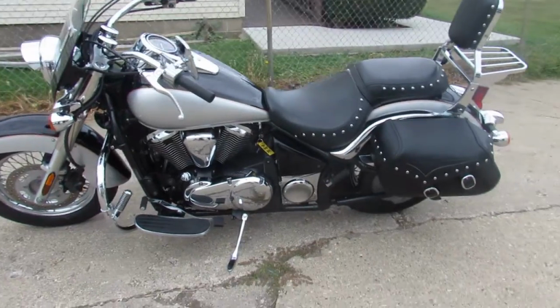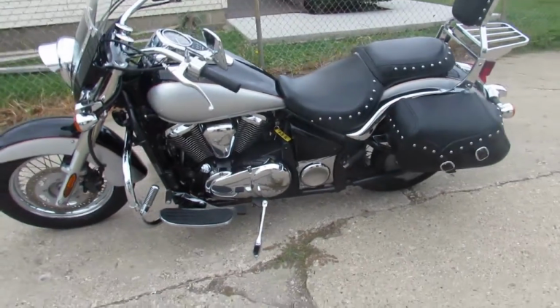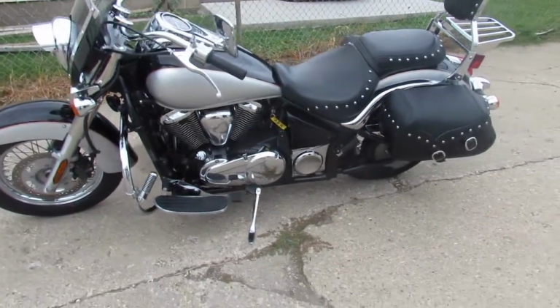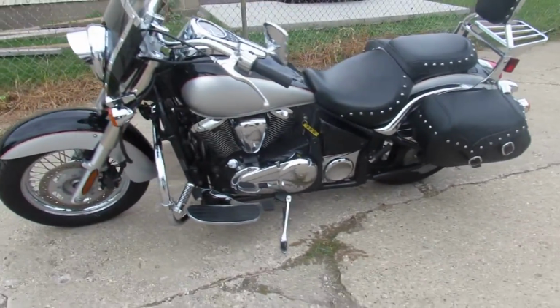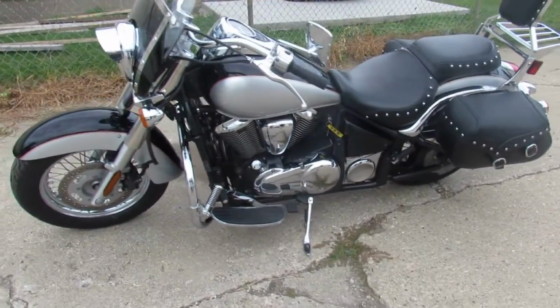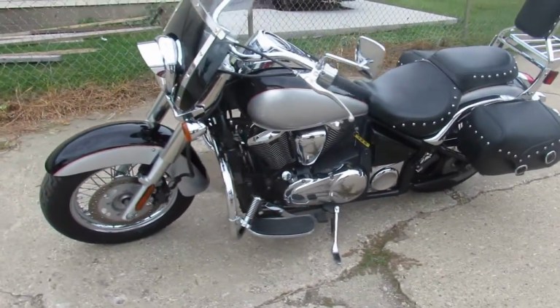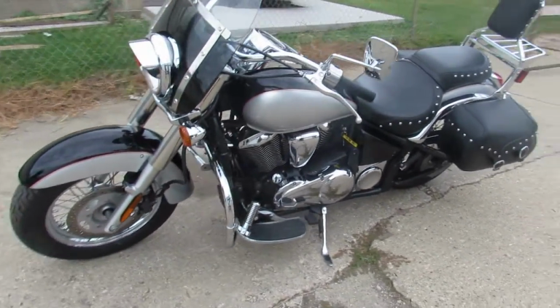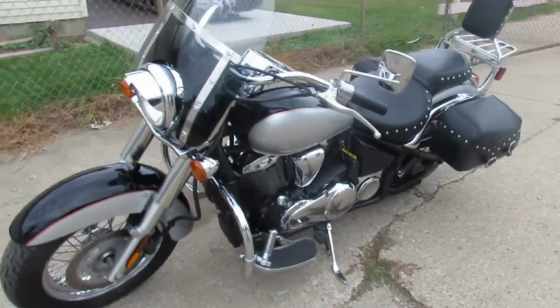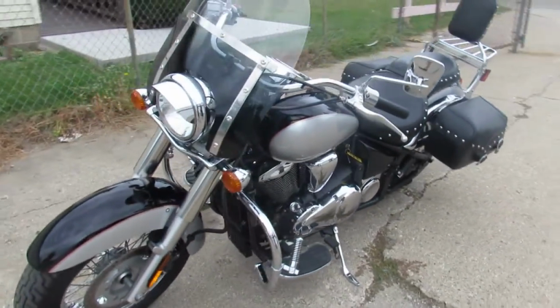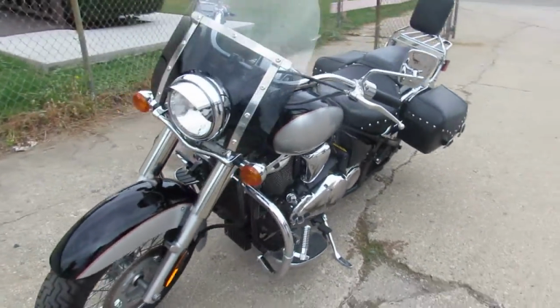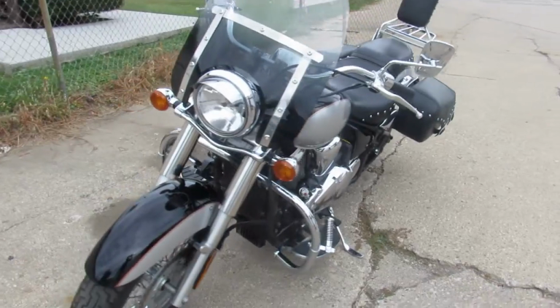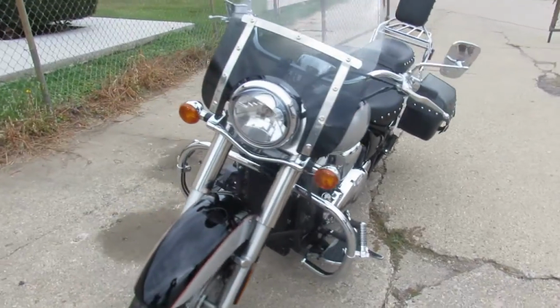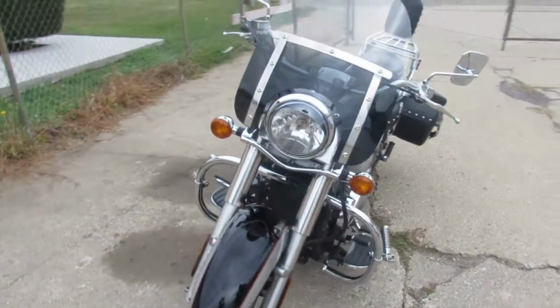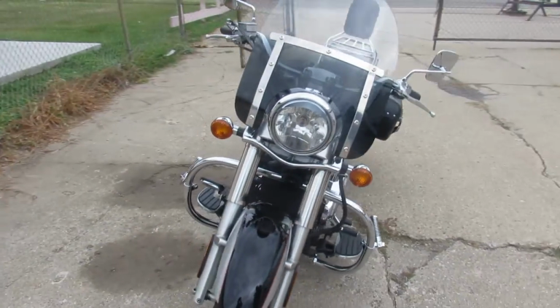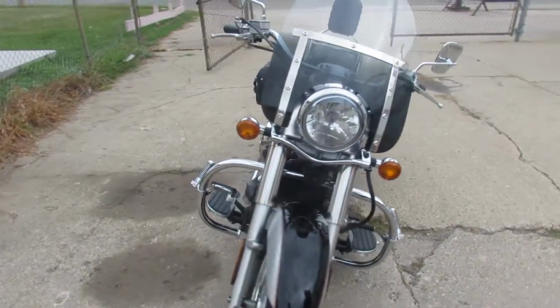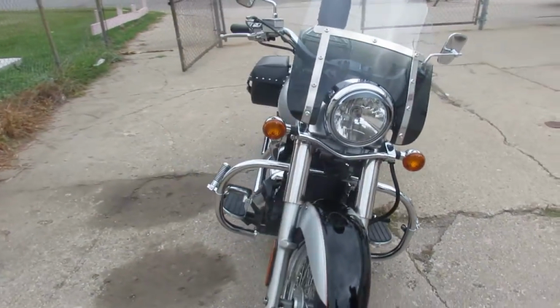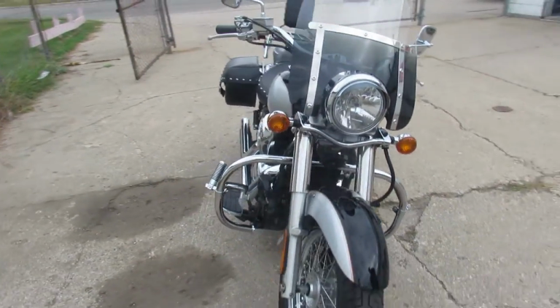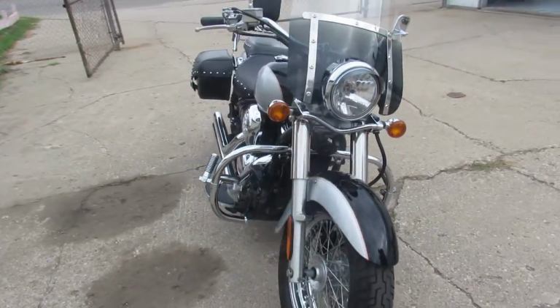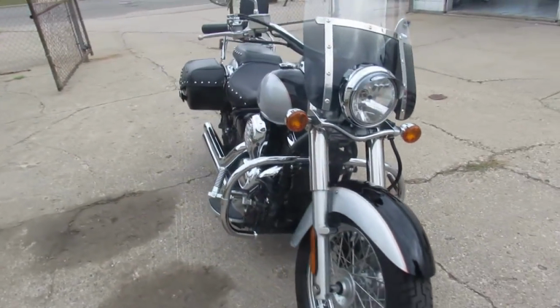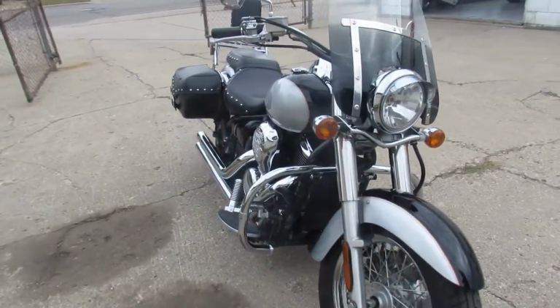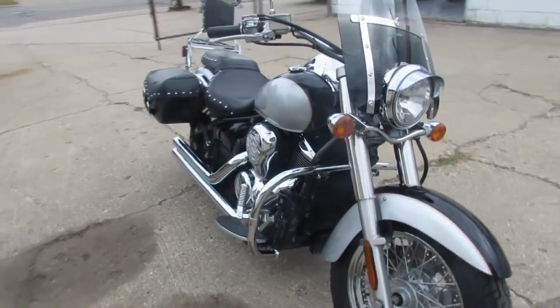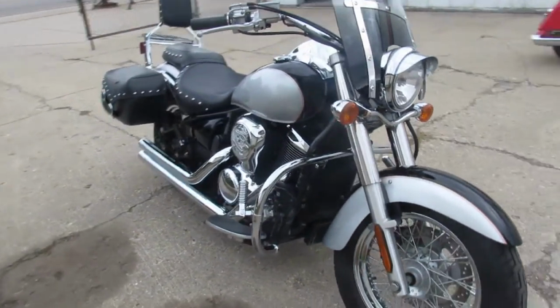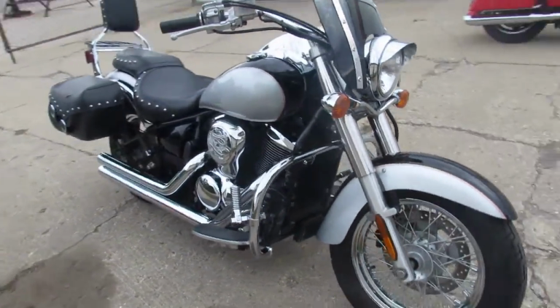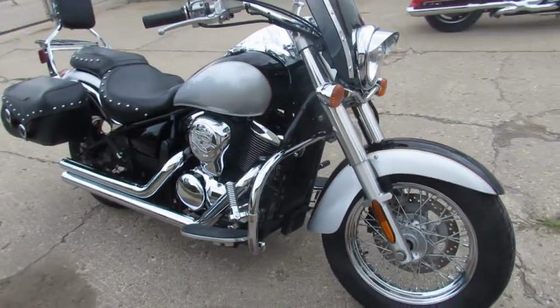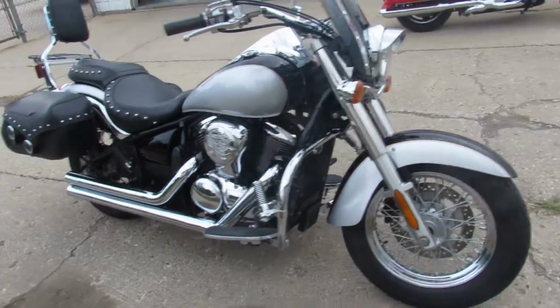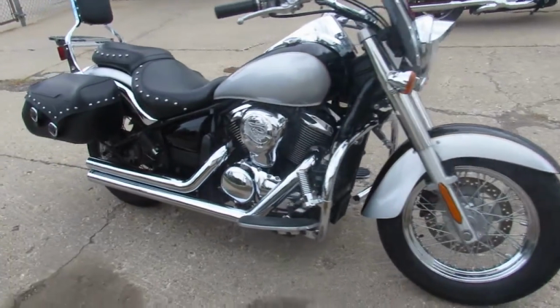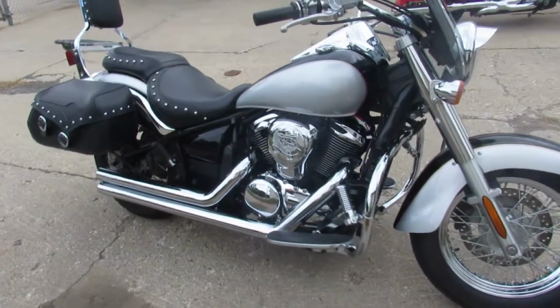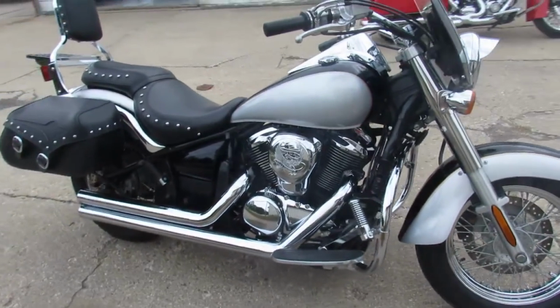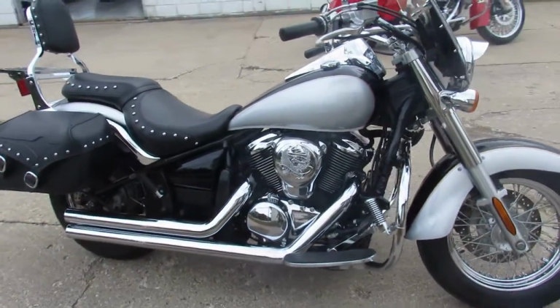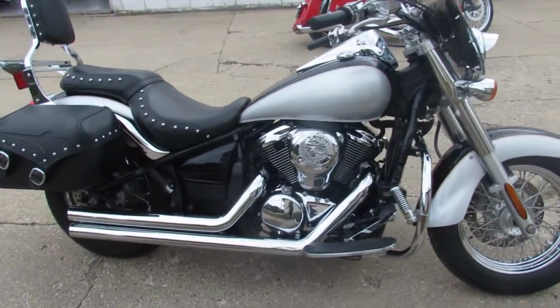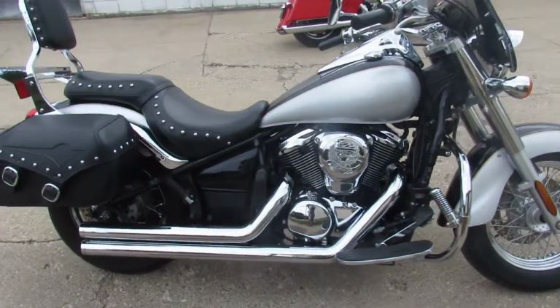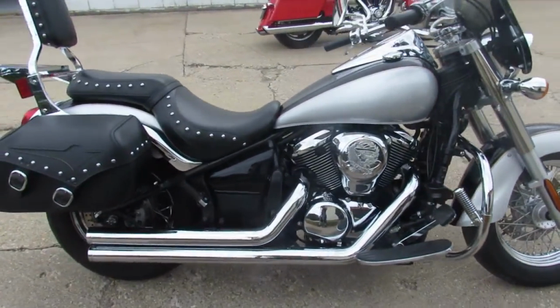Hey guys, ApprovalPowerSports.com here doing some videos on some bikes we just got in. This one here is an '07 Vulcan 900LT for sale. It's got all the extras — two-tone silver and black paint, it's flawless, and all the chrome shines like new.